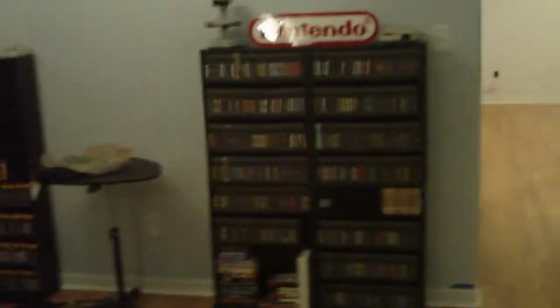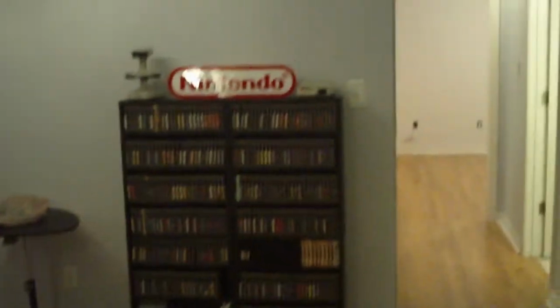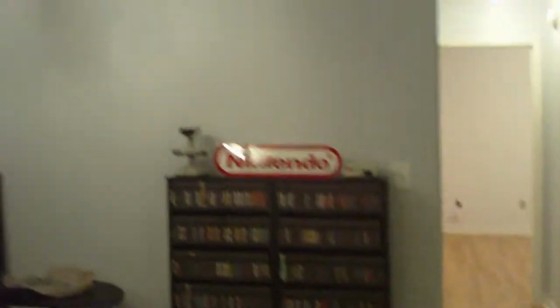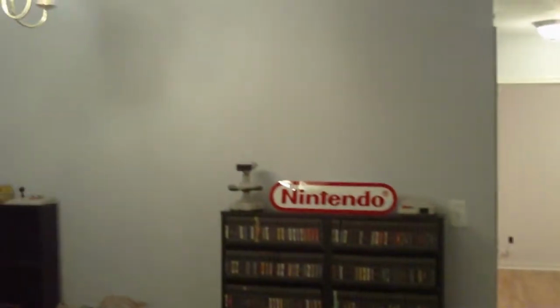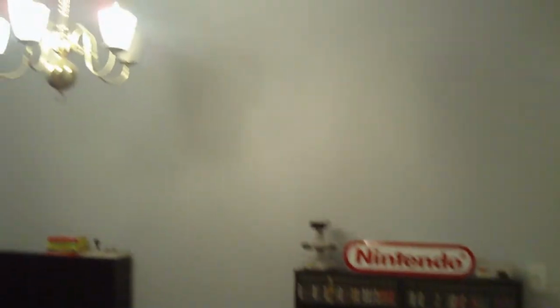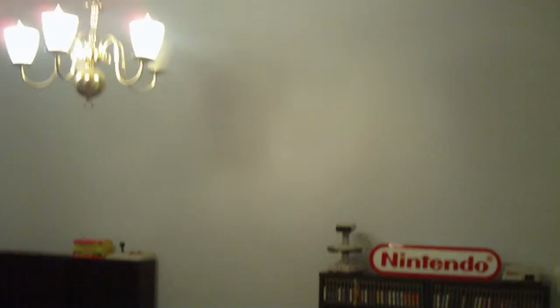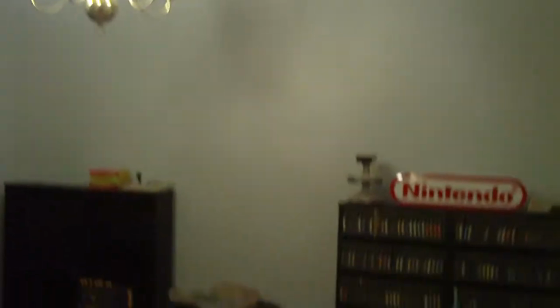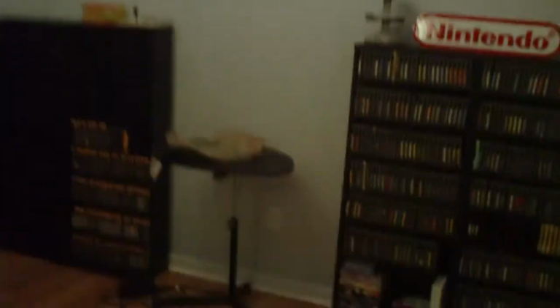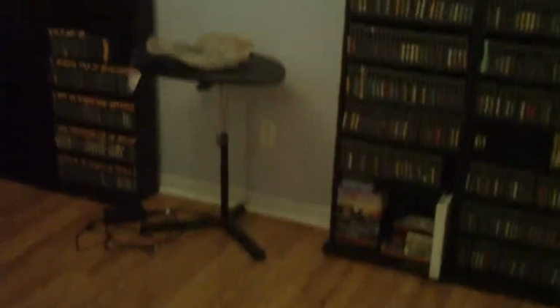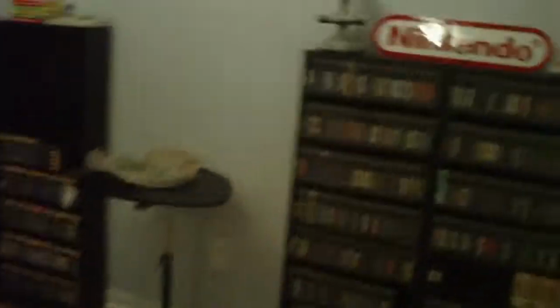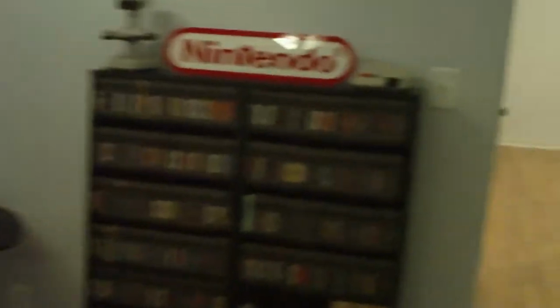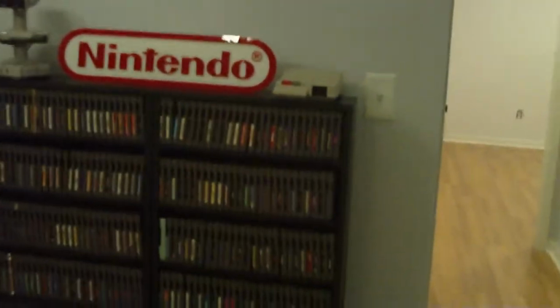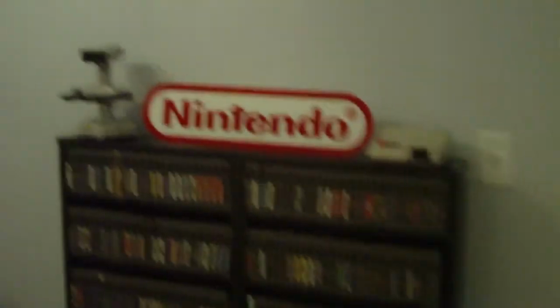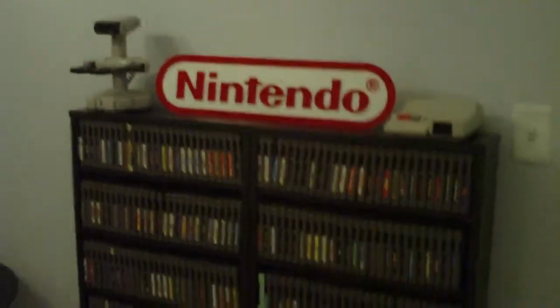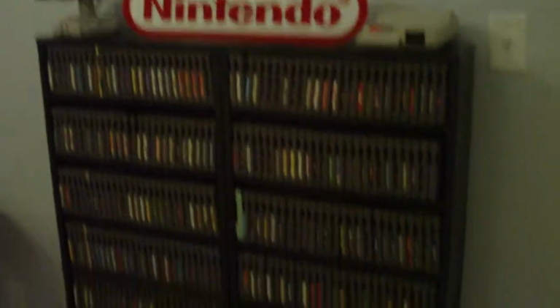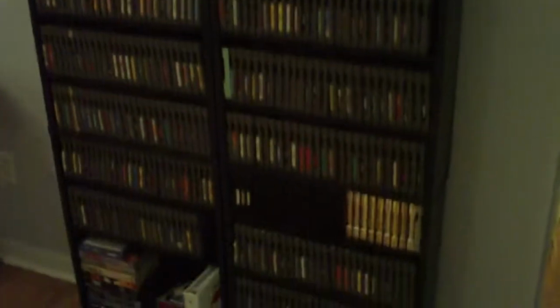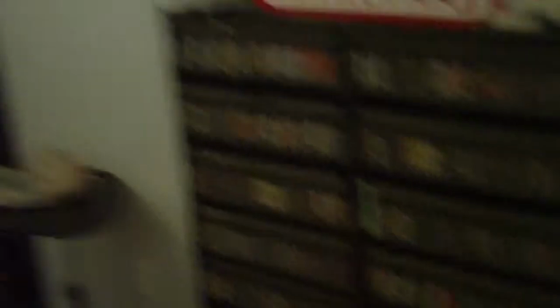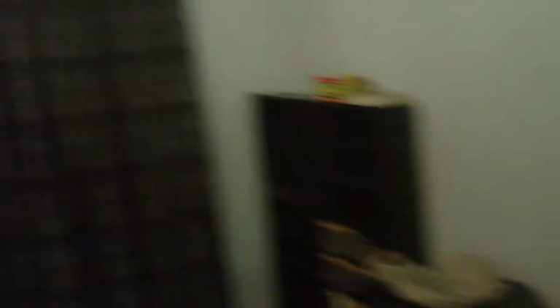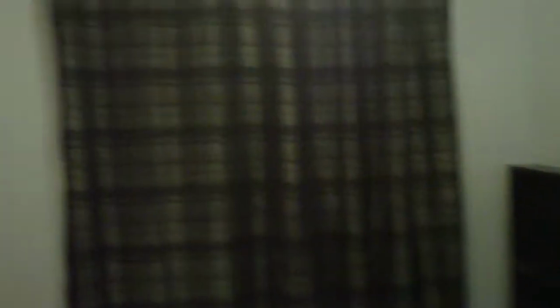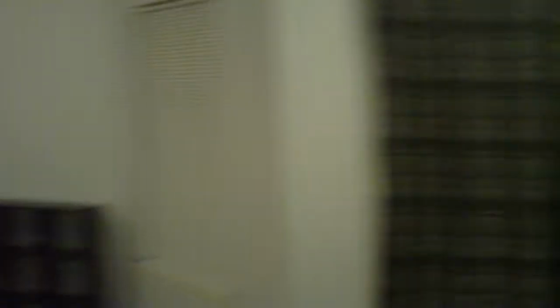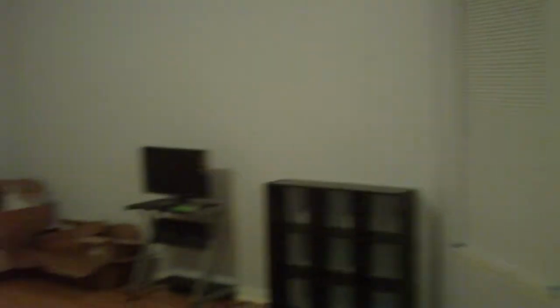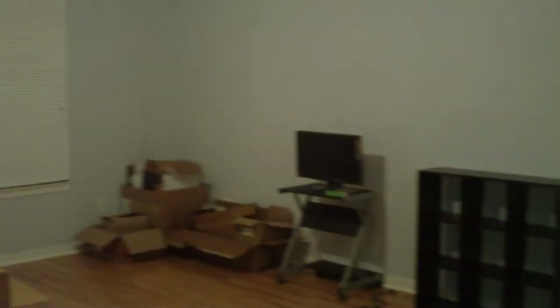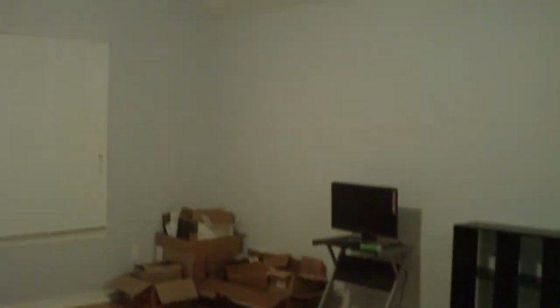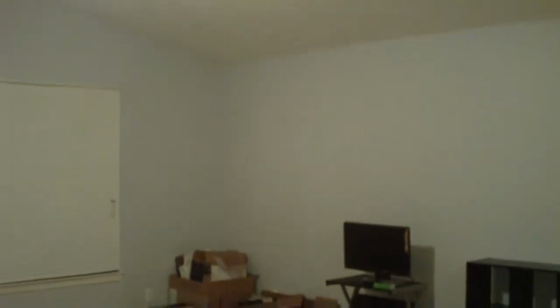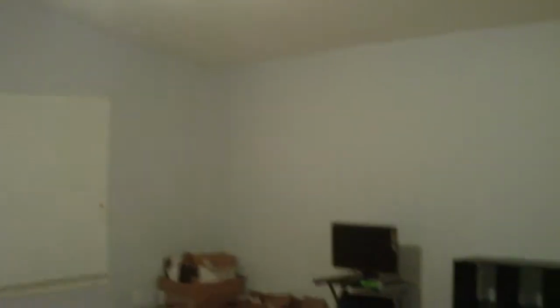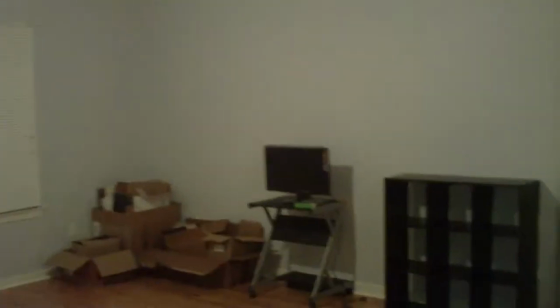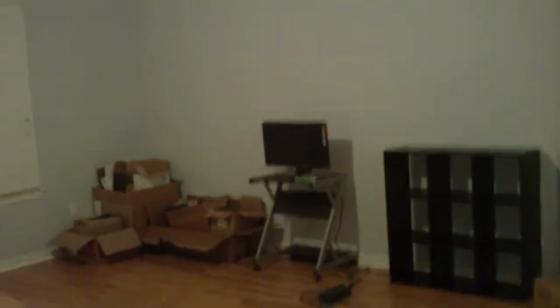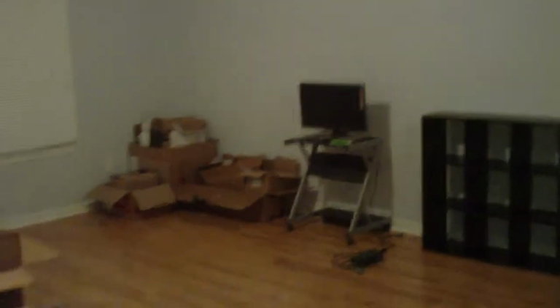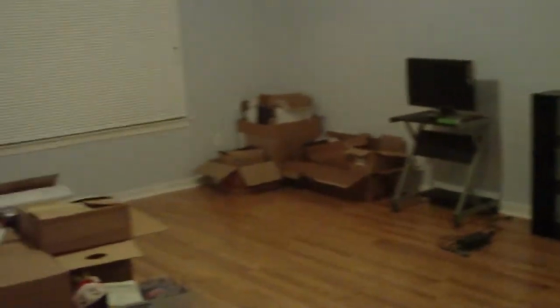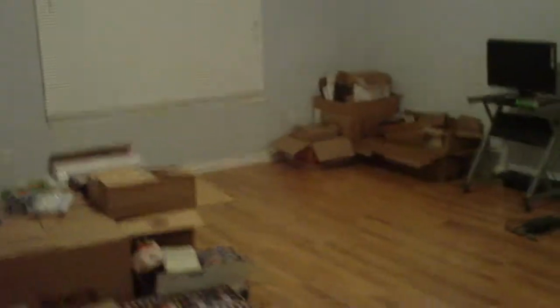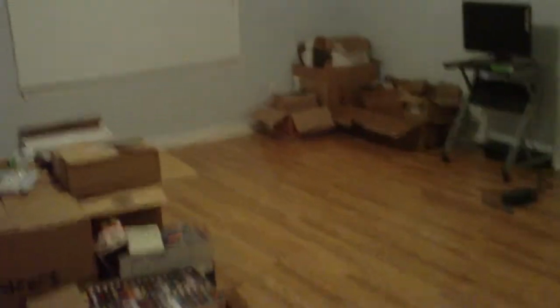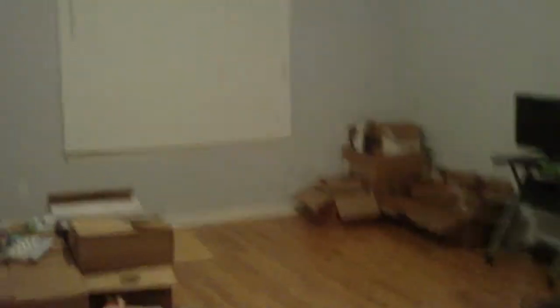Got some shelves here. Hopefully, Creature from the Black Lagoon Pinball will be going there soon. Got some of my stuff up here, but not all of it yet. Television and everything's going to go over here when we're done. Couch and all that jazz.